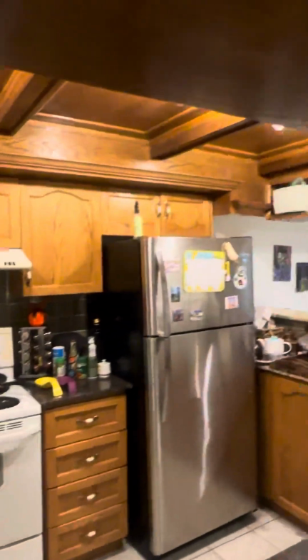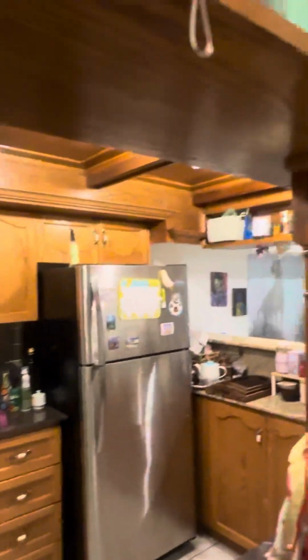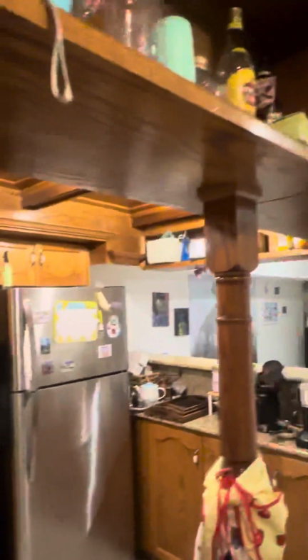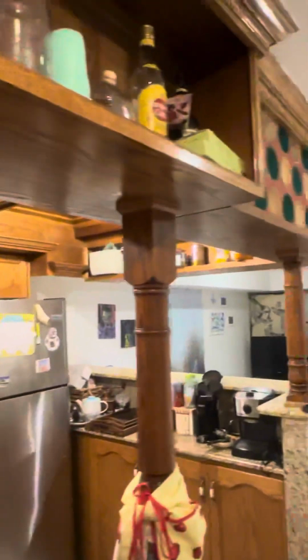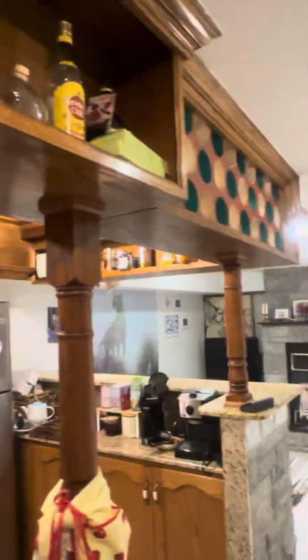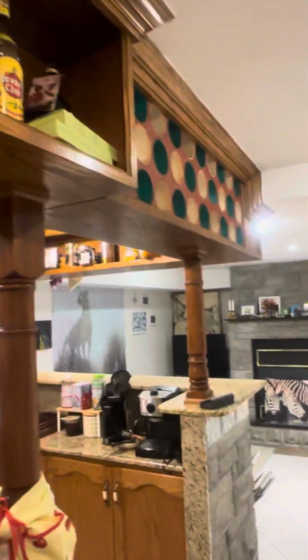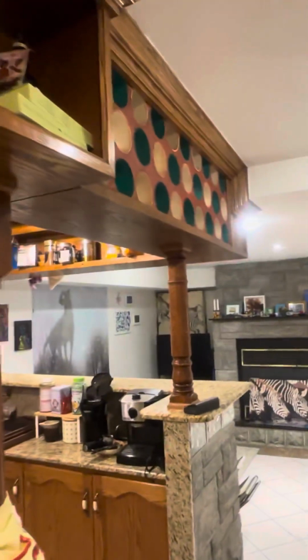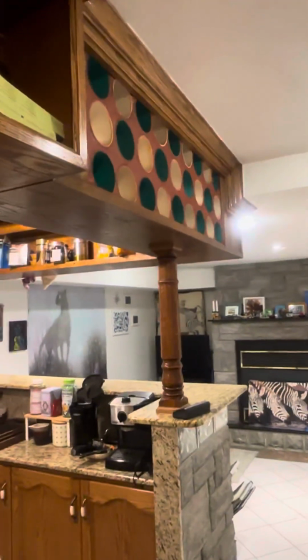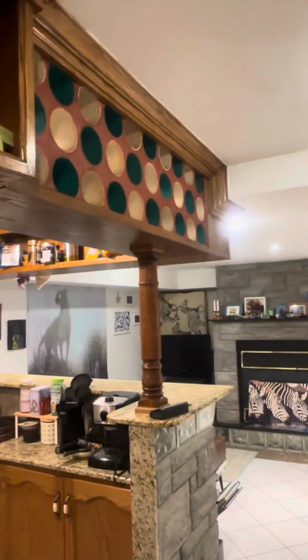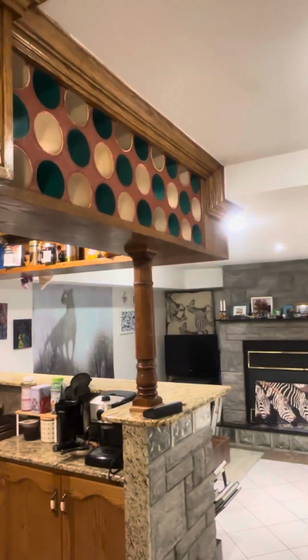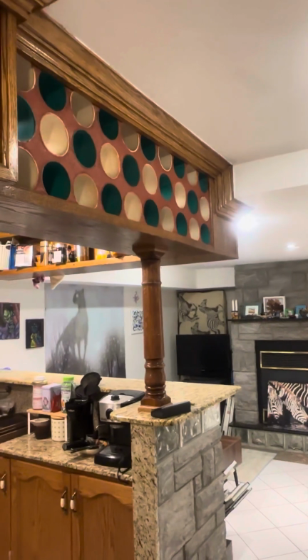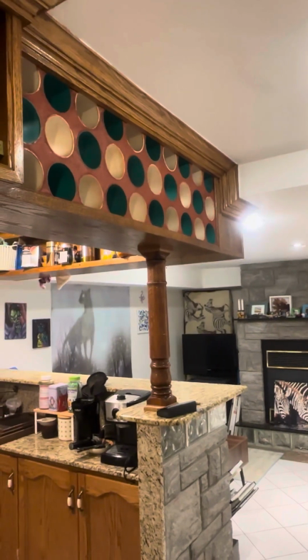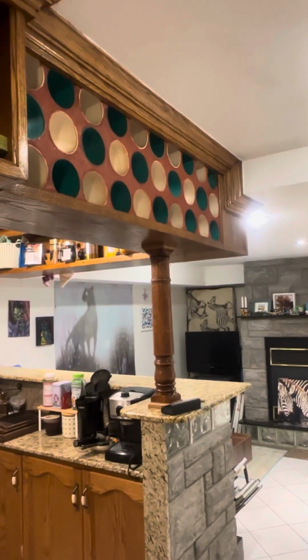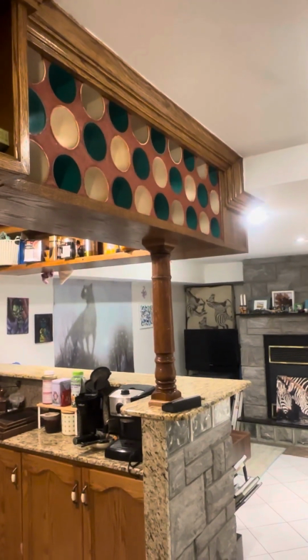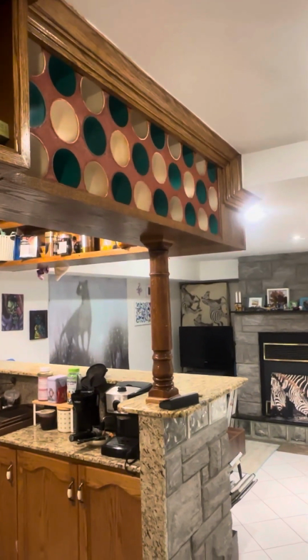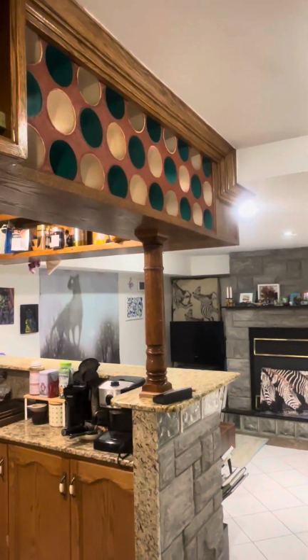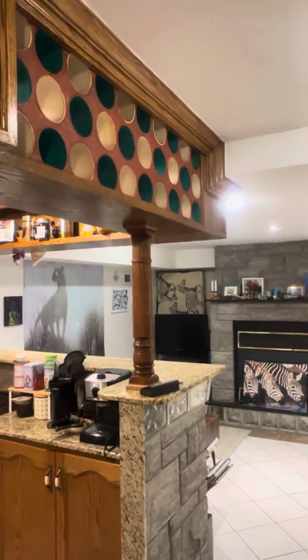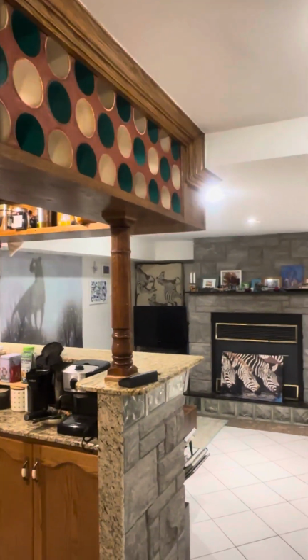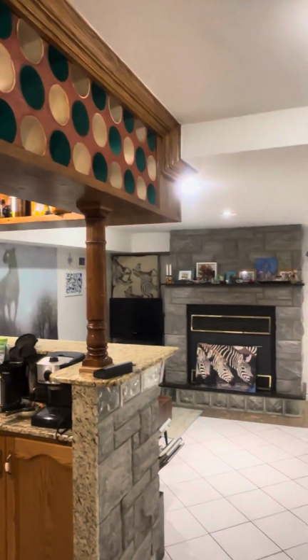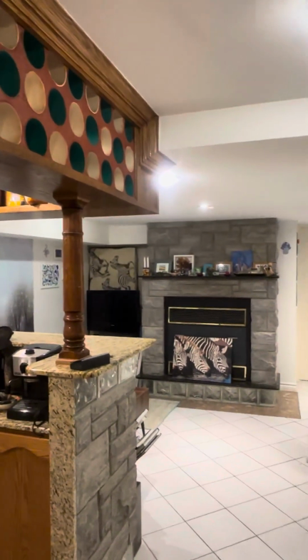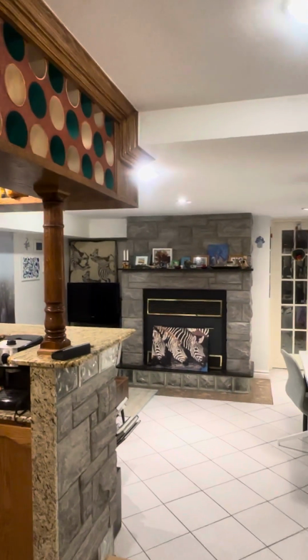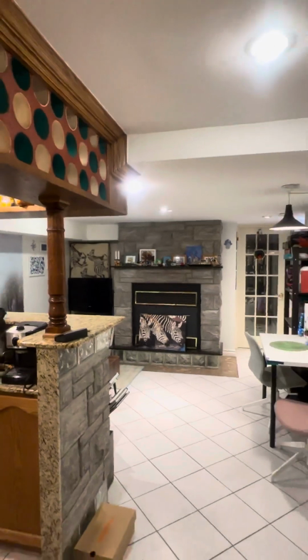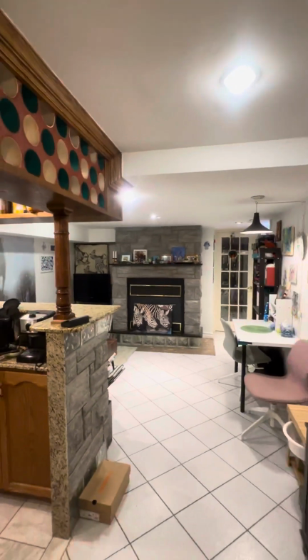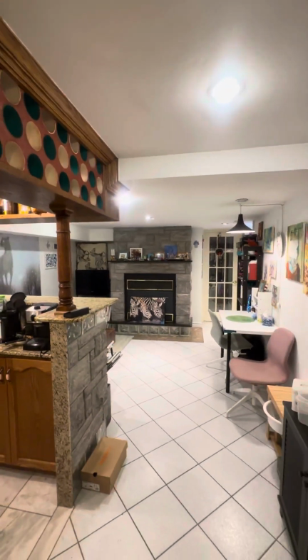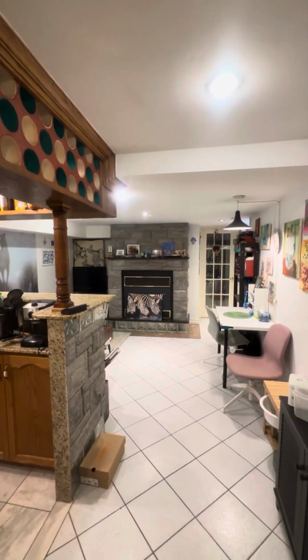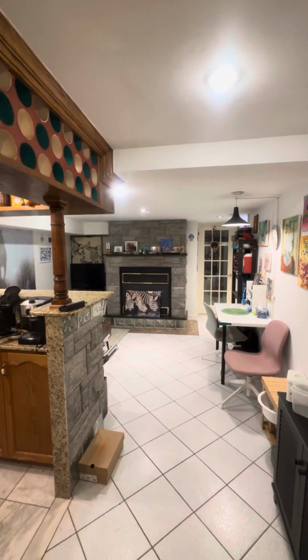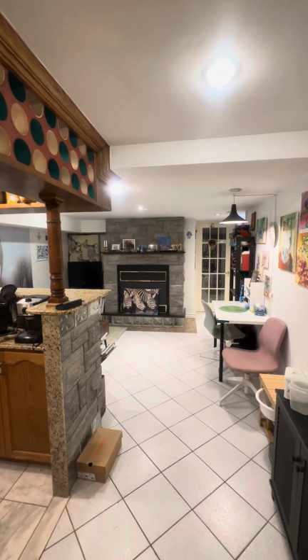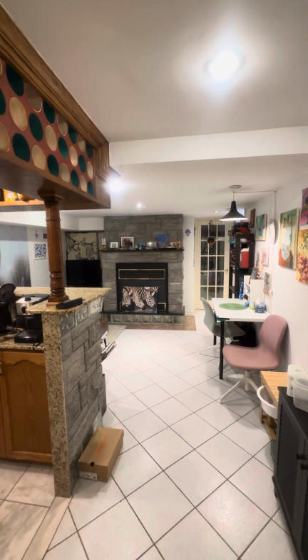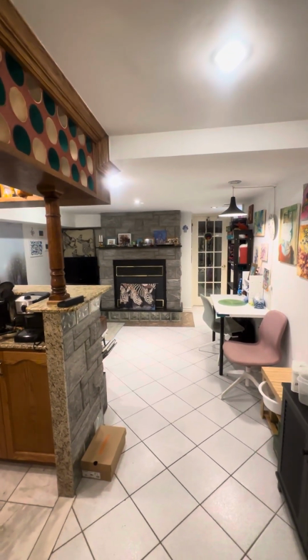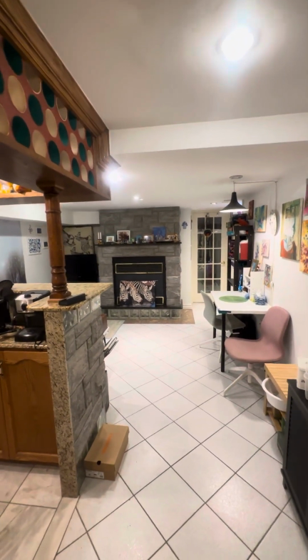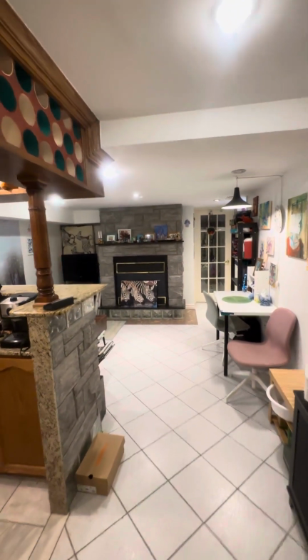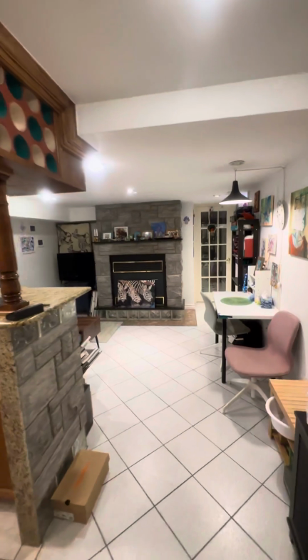Above the kitchen, there is a wine rack, and beside the kitchen, there is the living room.